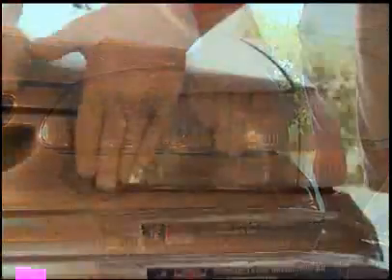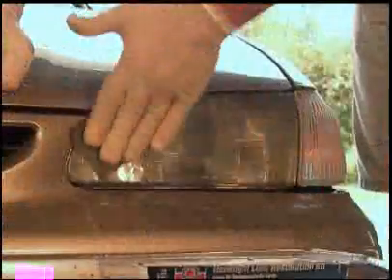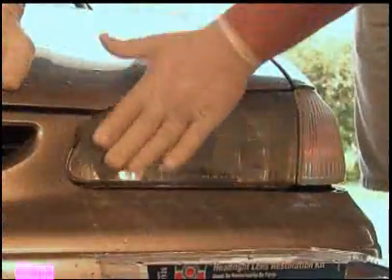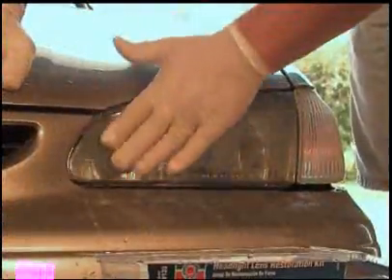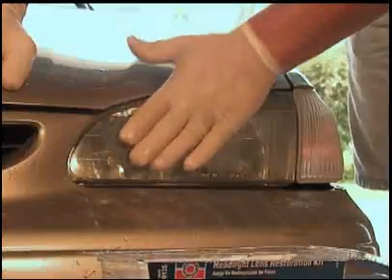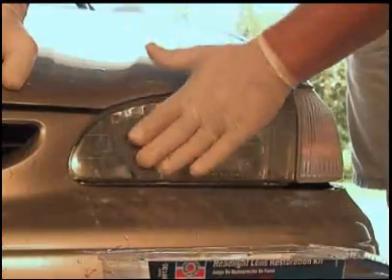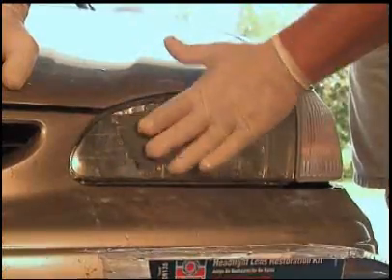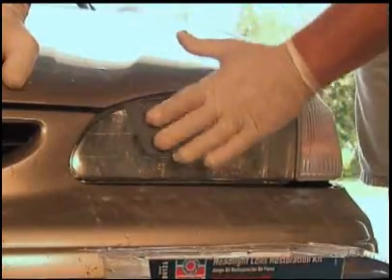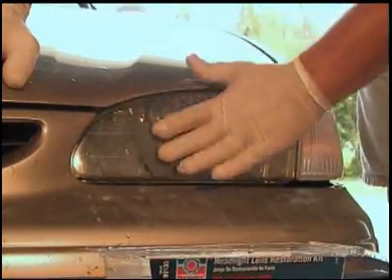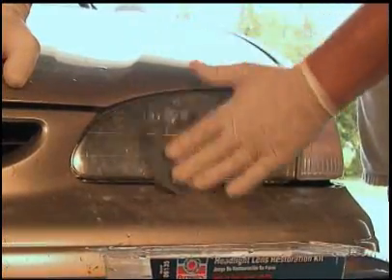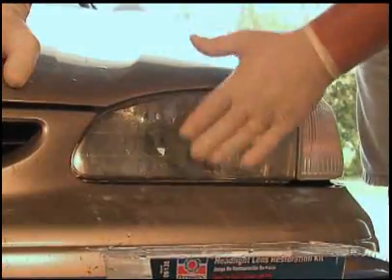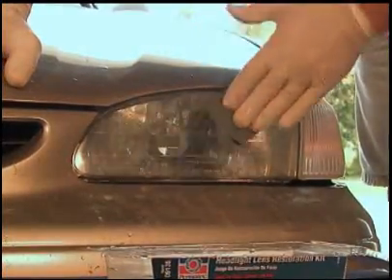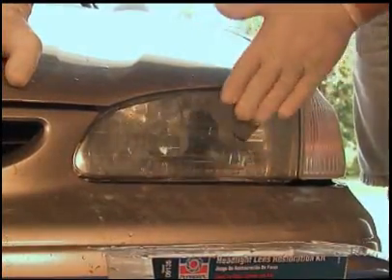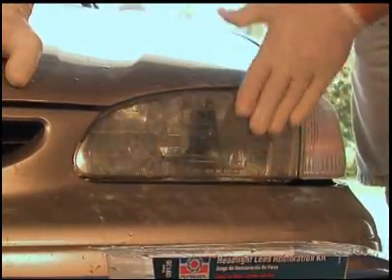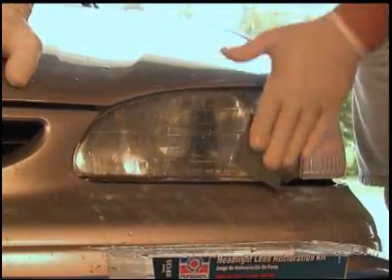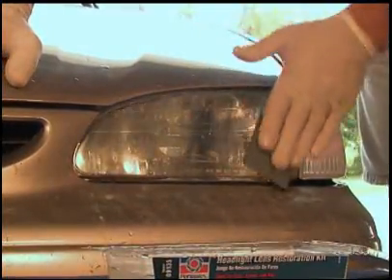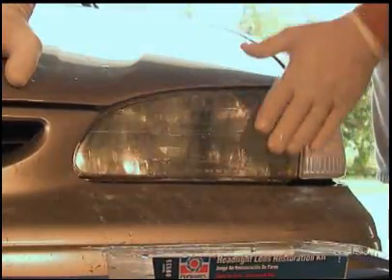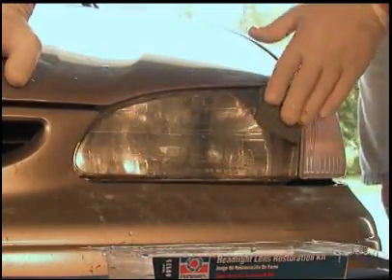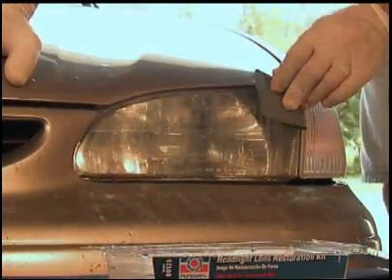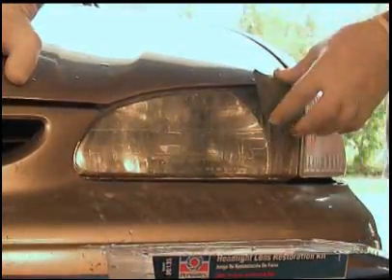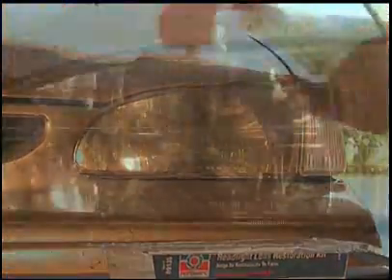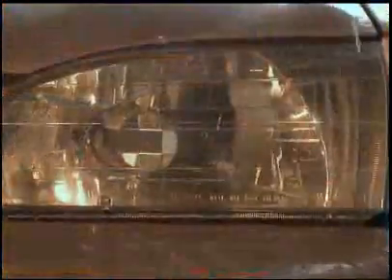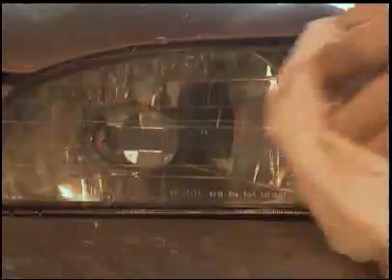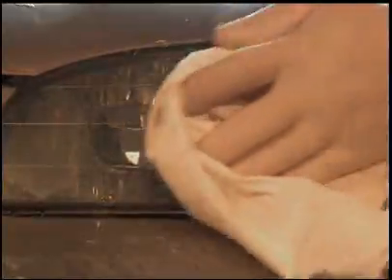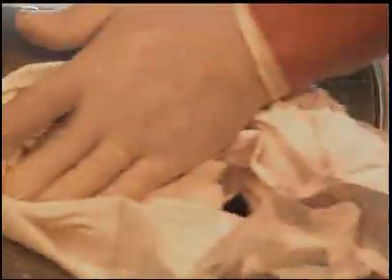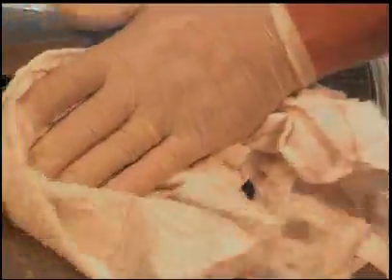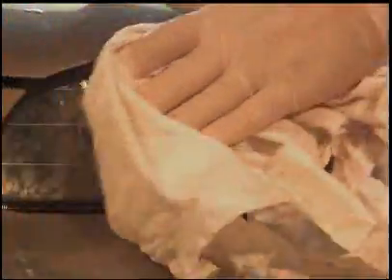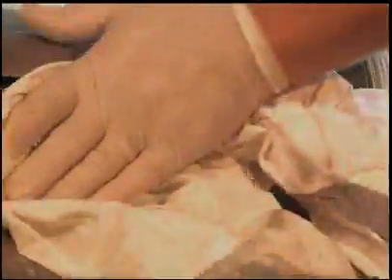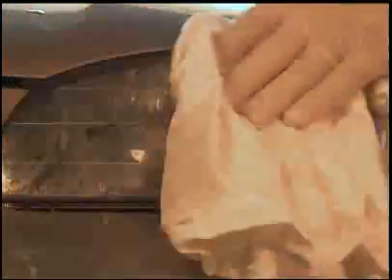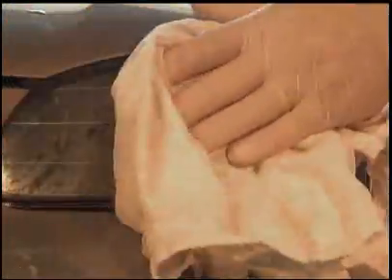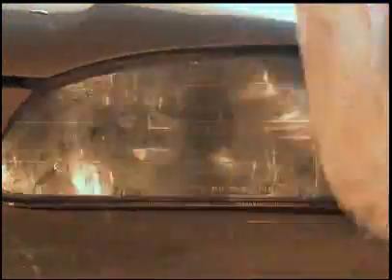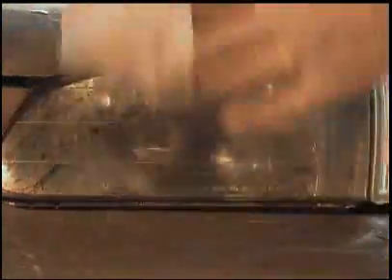Once you reach the 2500 grit paper, the surface of the lens should appear uniform, although it will not be clear. Clean the surface of the lens with clean water and dry.